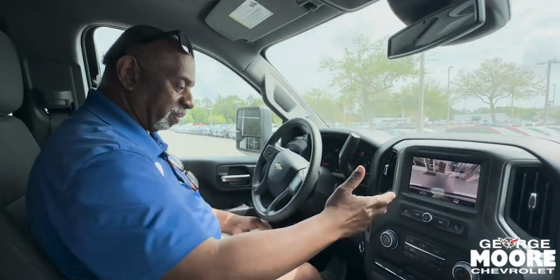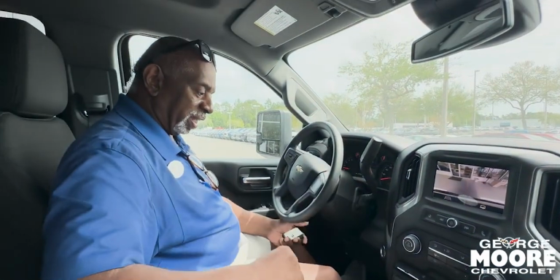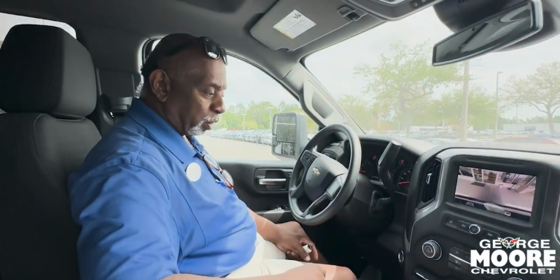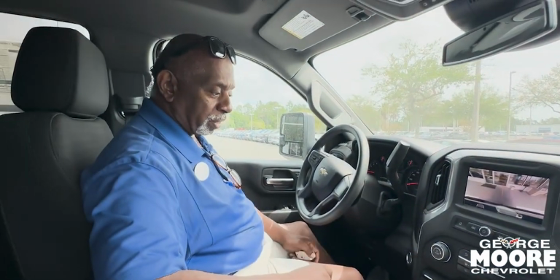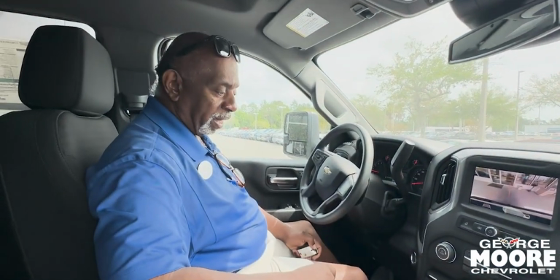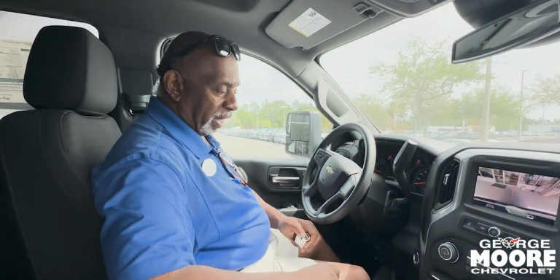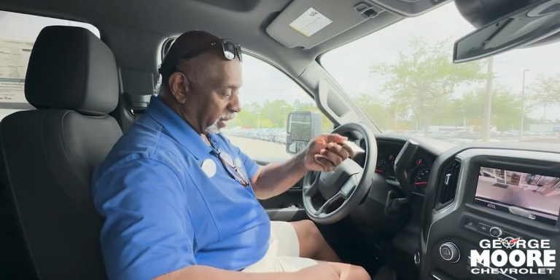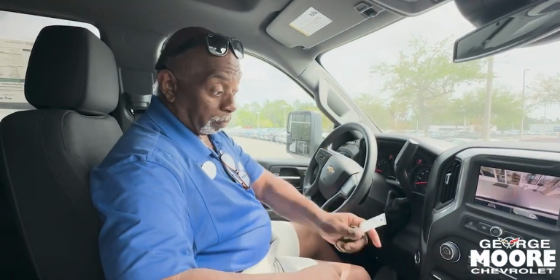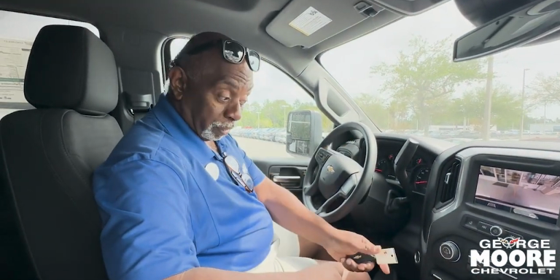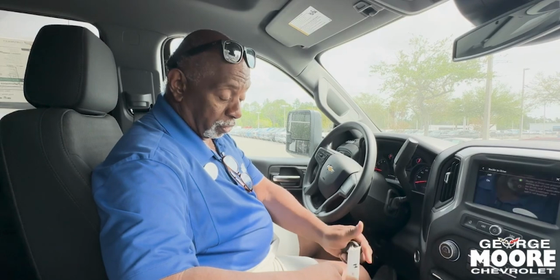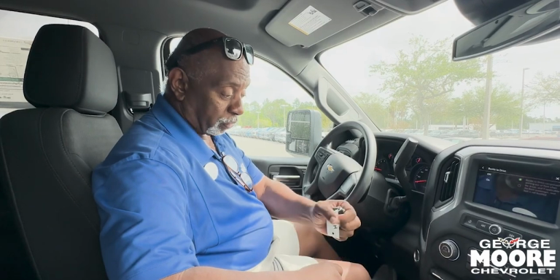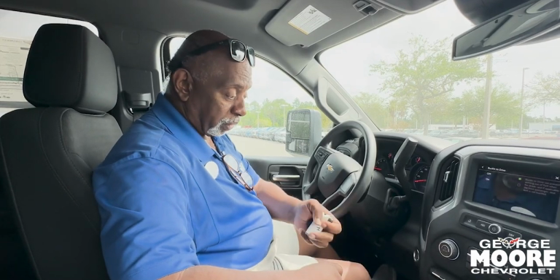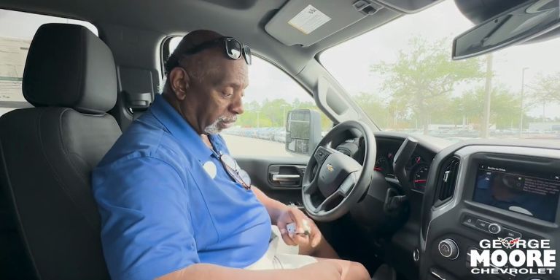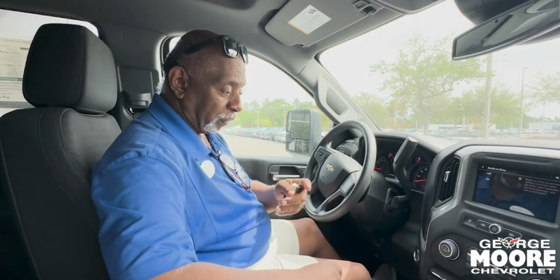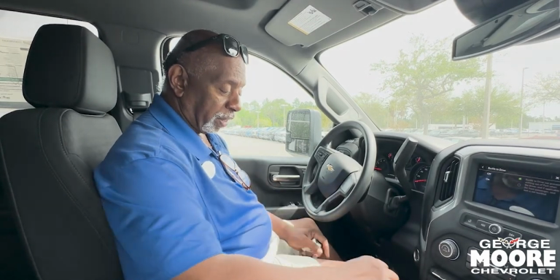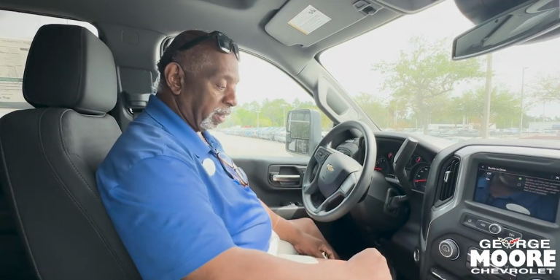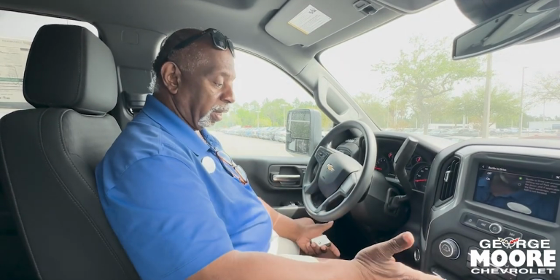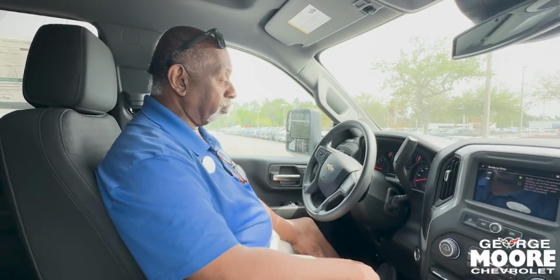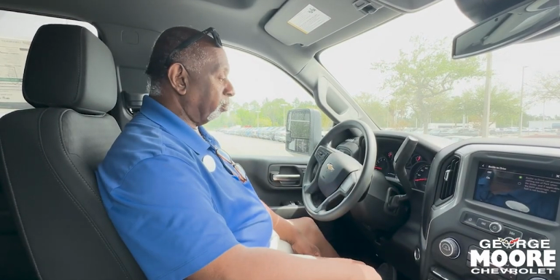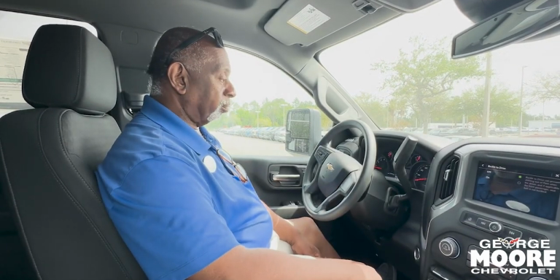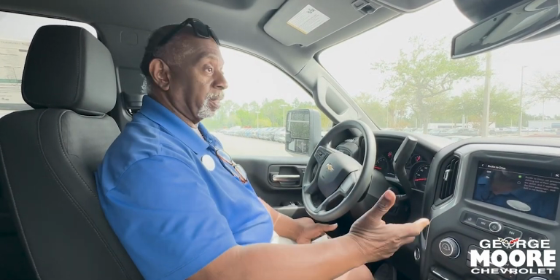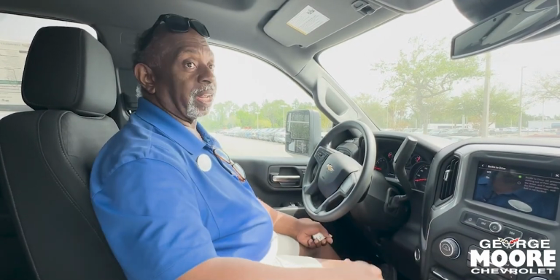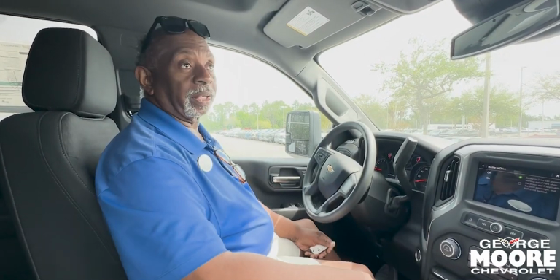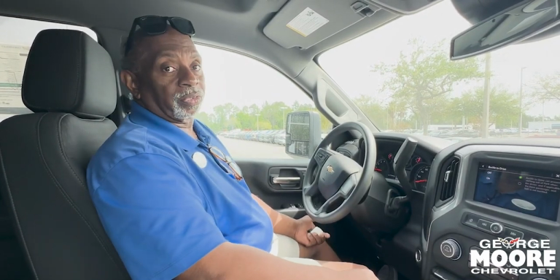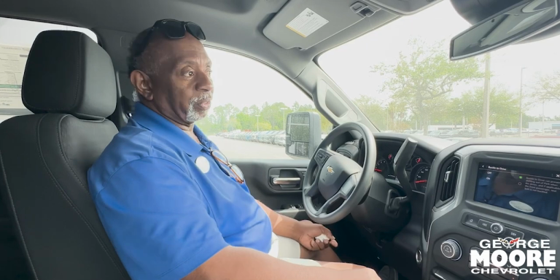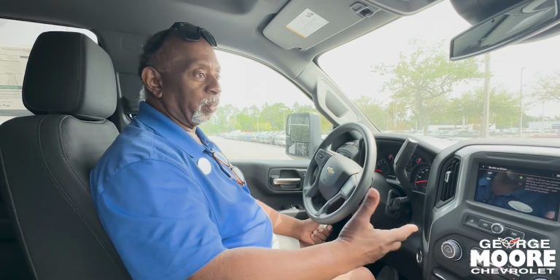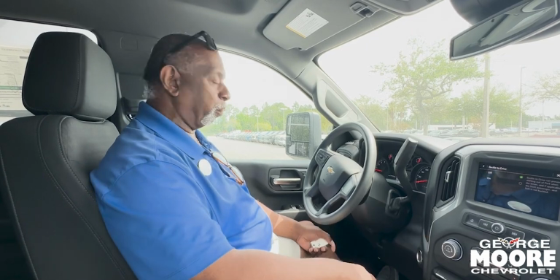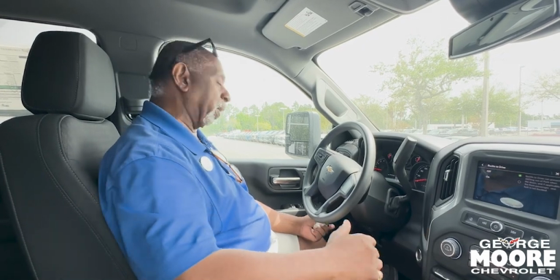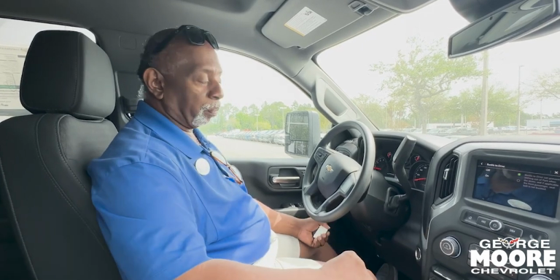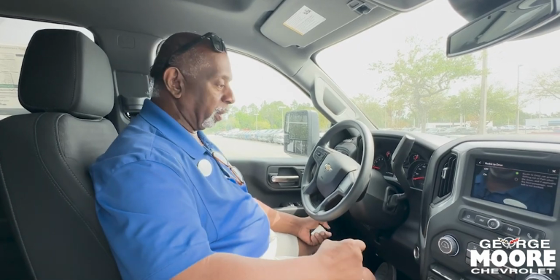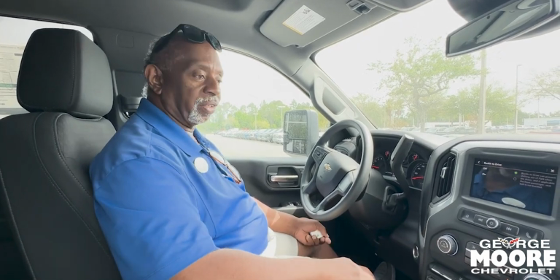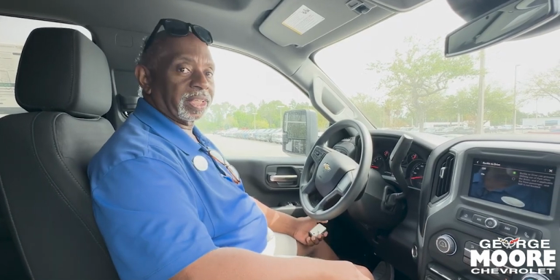Here at George Moore Chevrolet, it does have push-button start as well. It's a nice truck — do what you want to do with it, pull whatever you want to pull with it, and you're good to go.